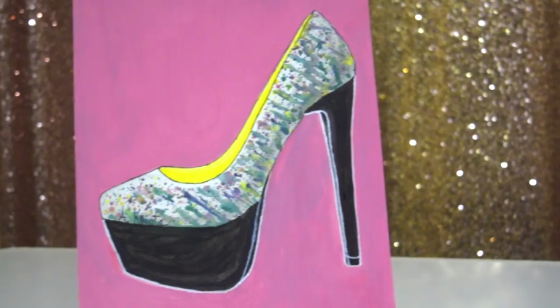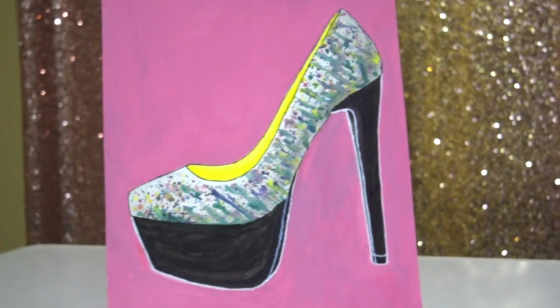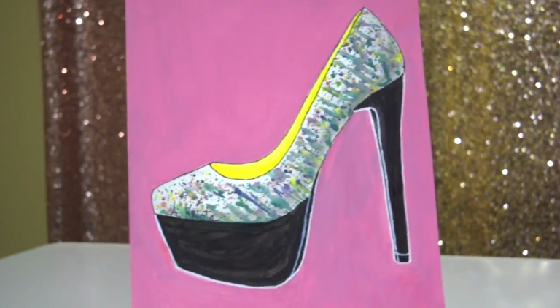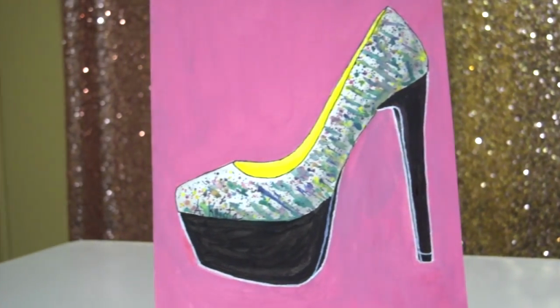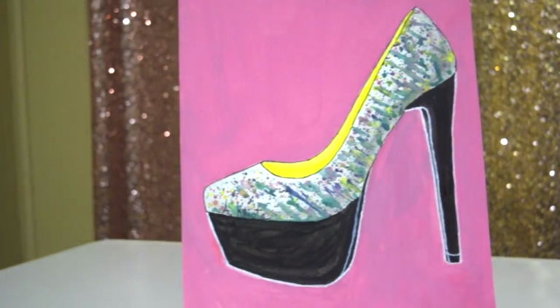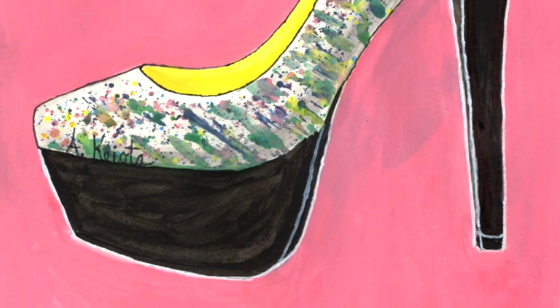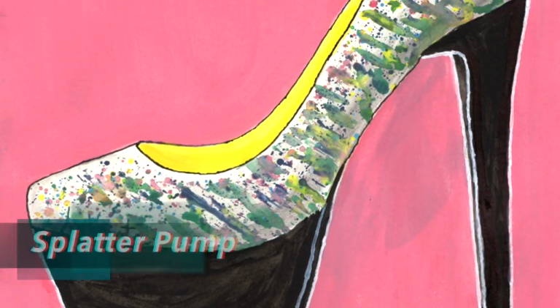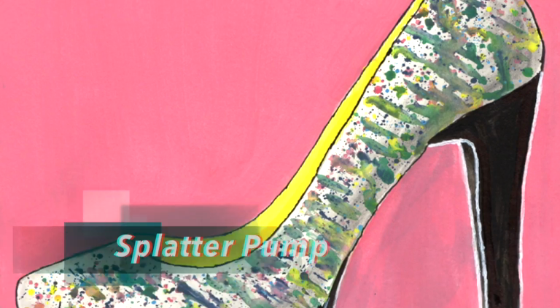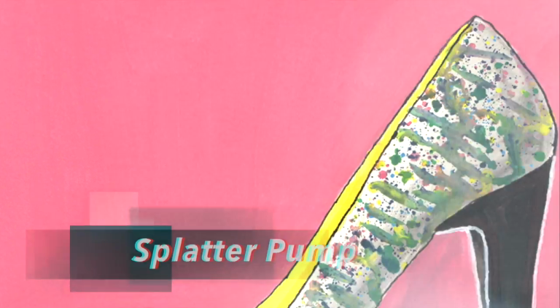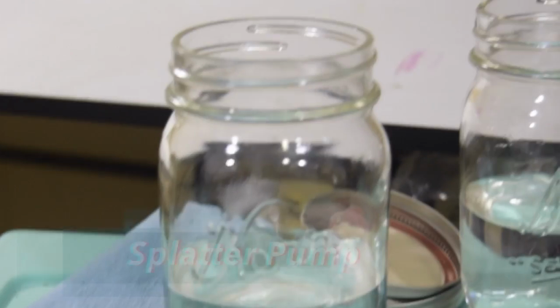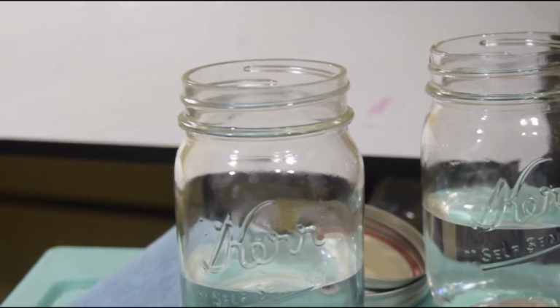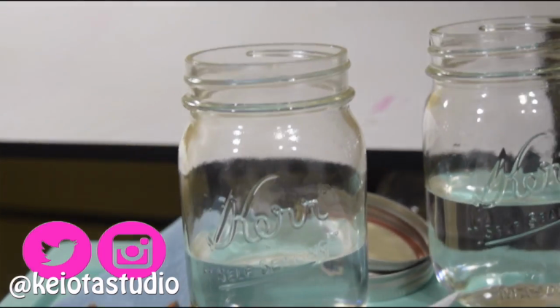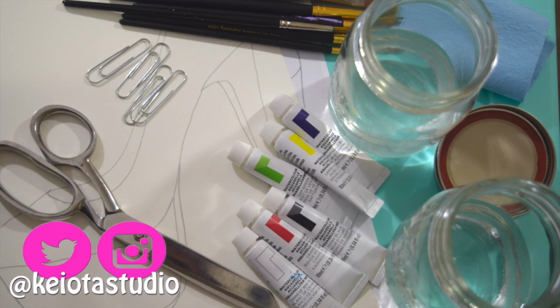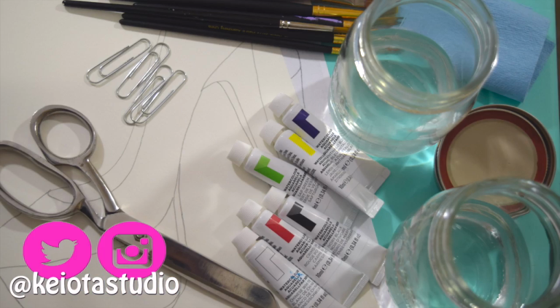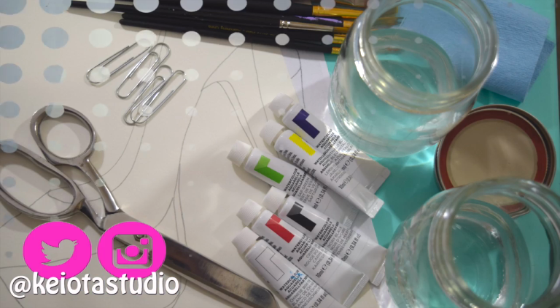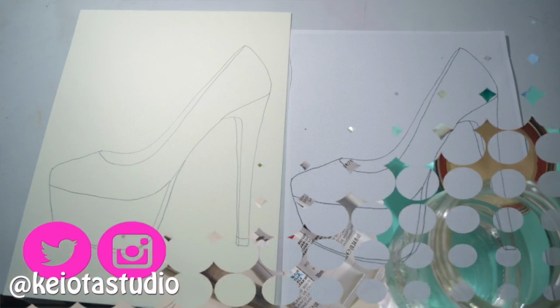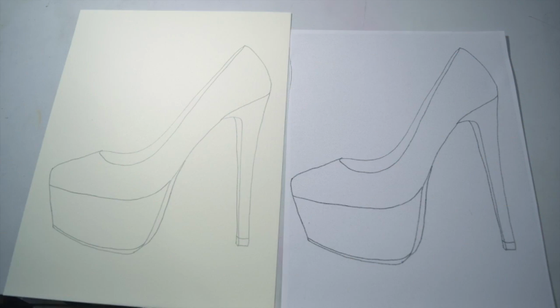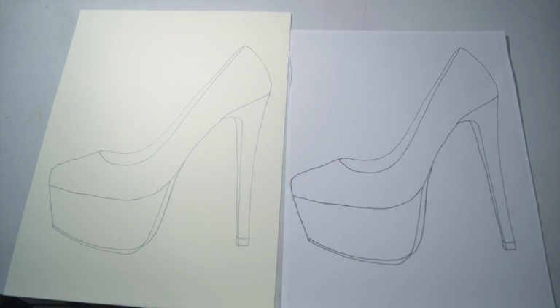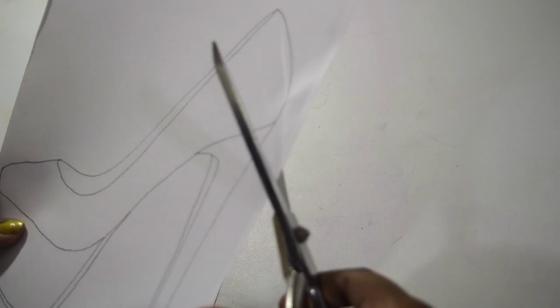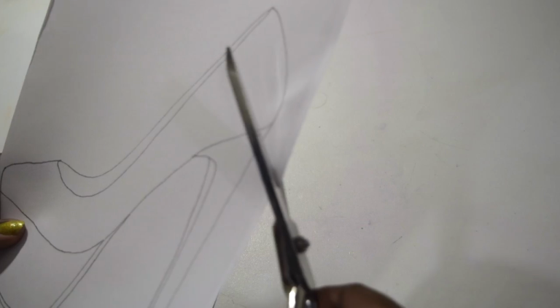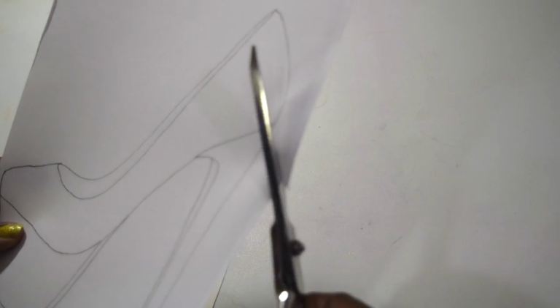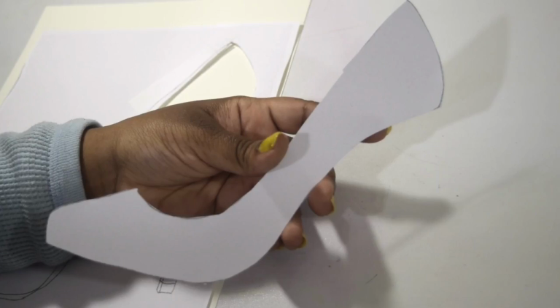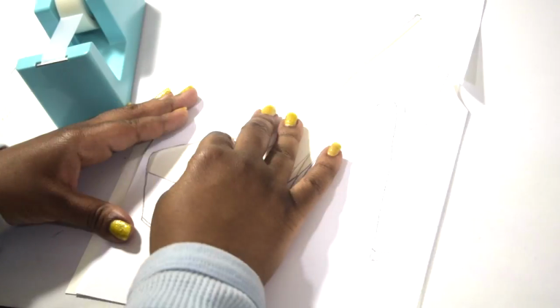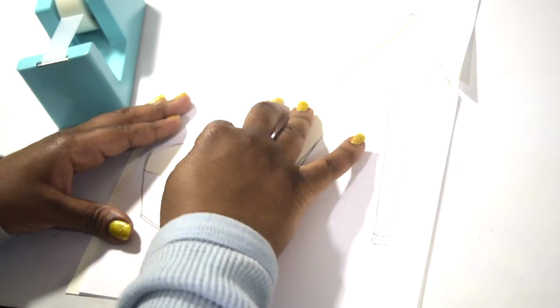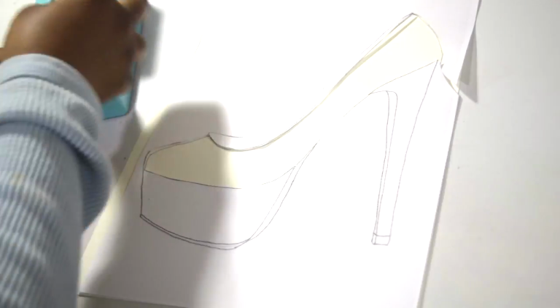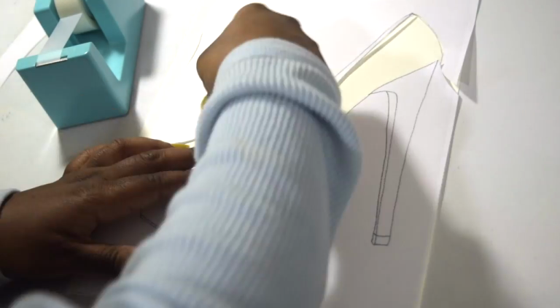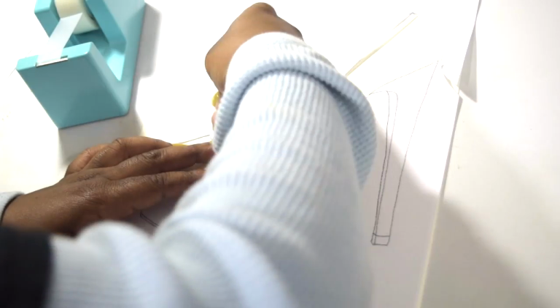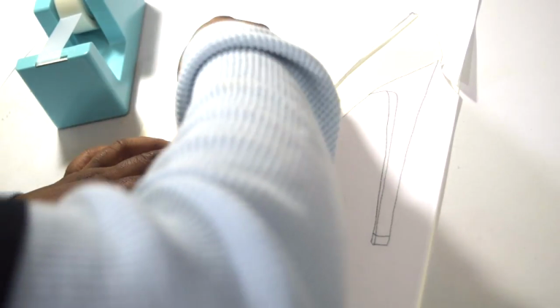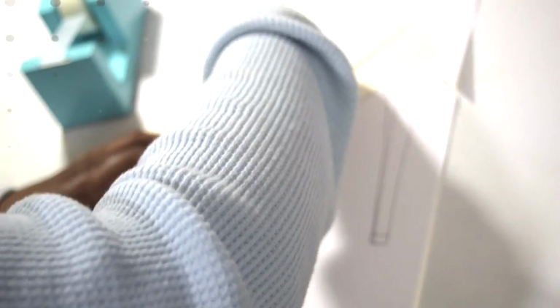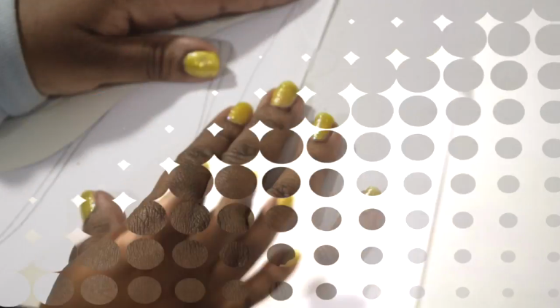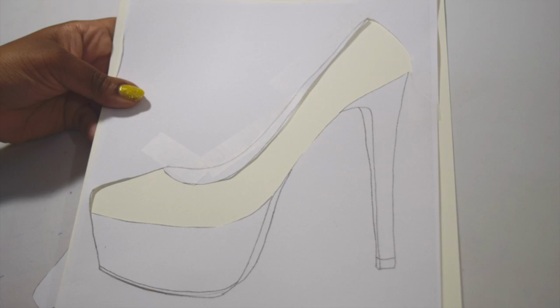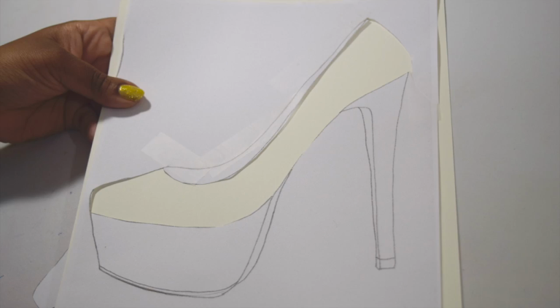In this video, I'll show you how I made this splatter pump watercolor painting. Welcome to Kiatta Studio! Here's watercolor paper and cardstock. I created a stencil using a cardstock. All of my art supplies are listed in the description of this video.